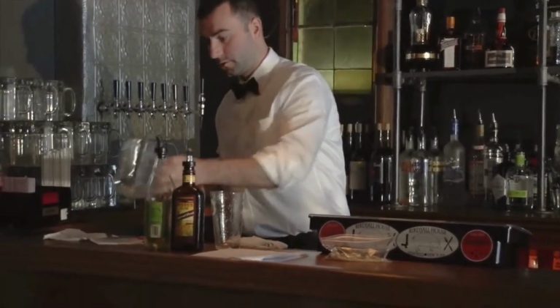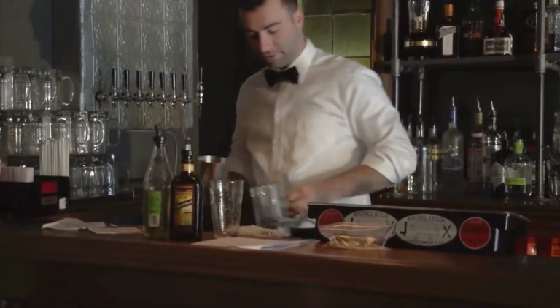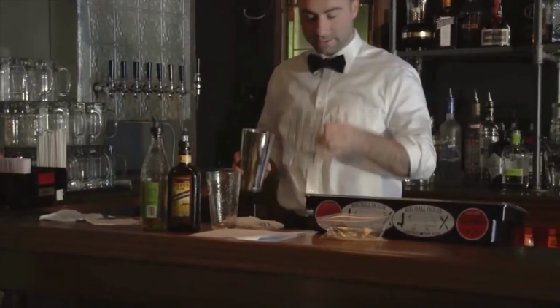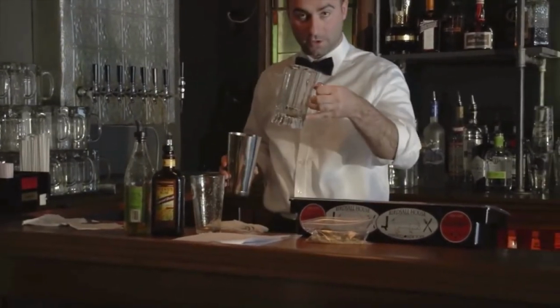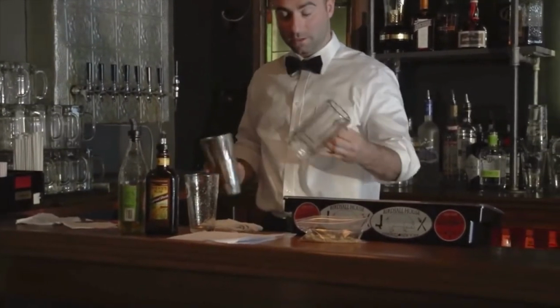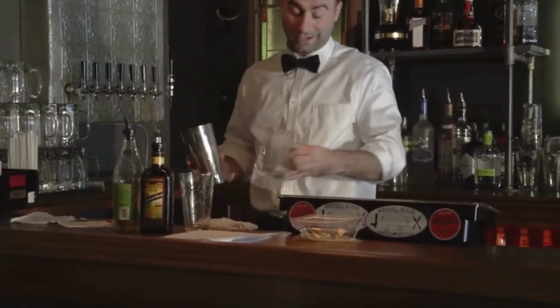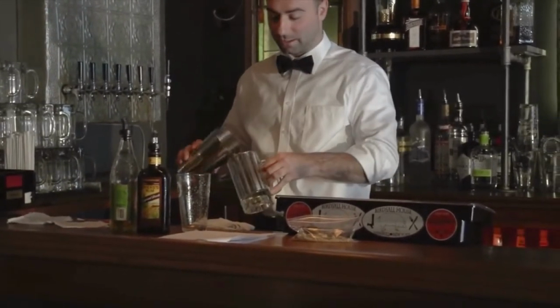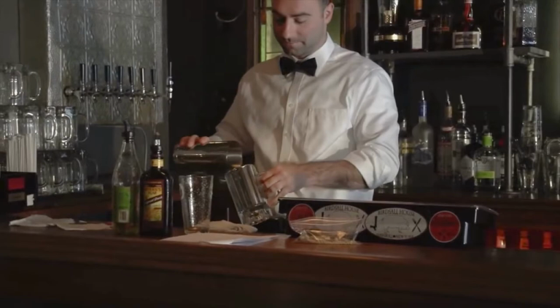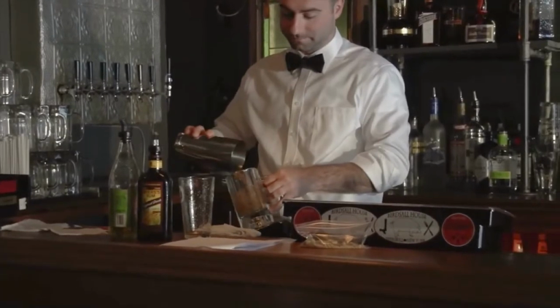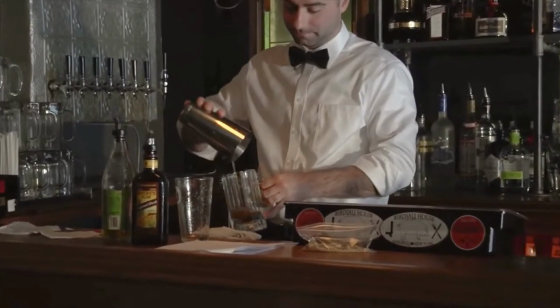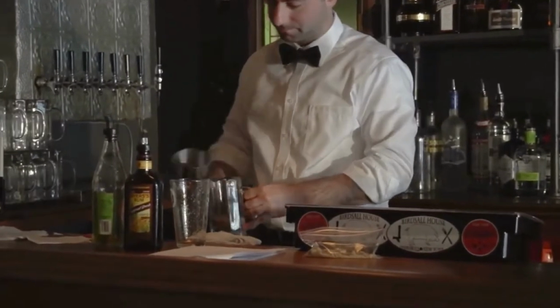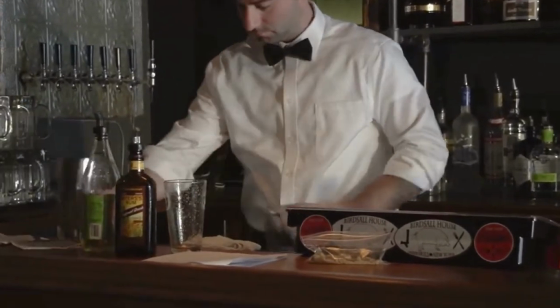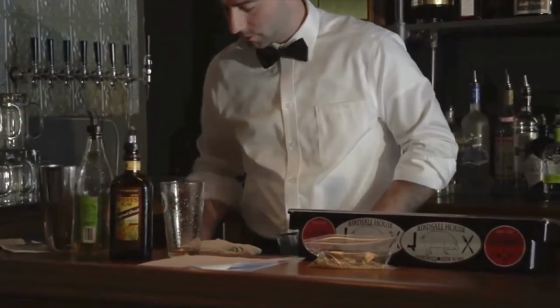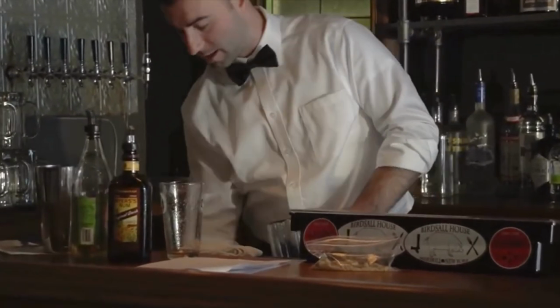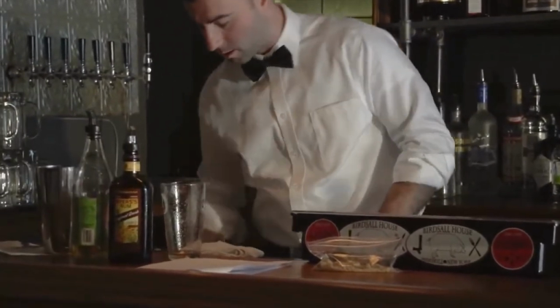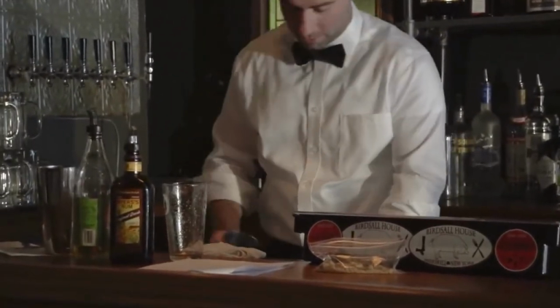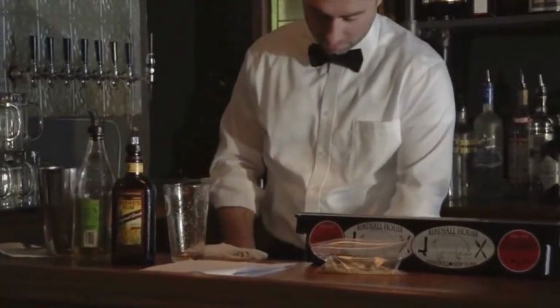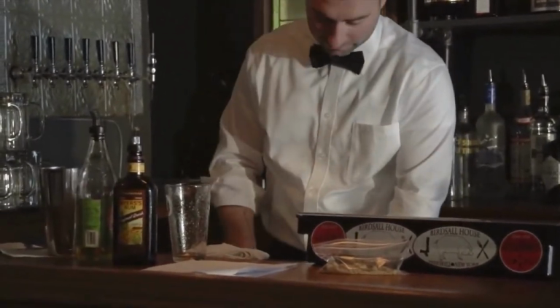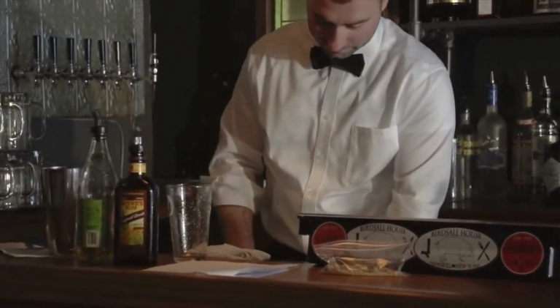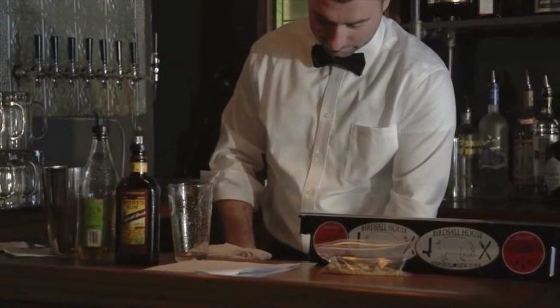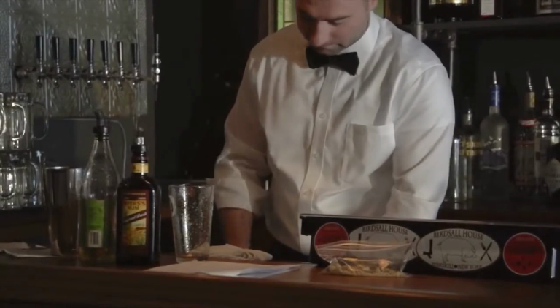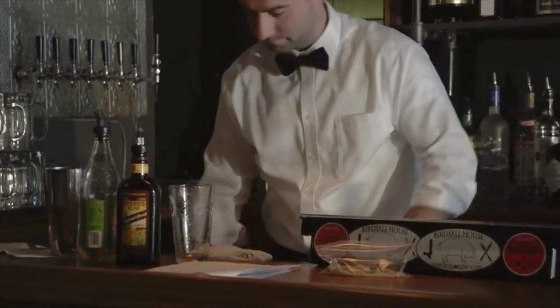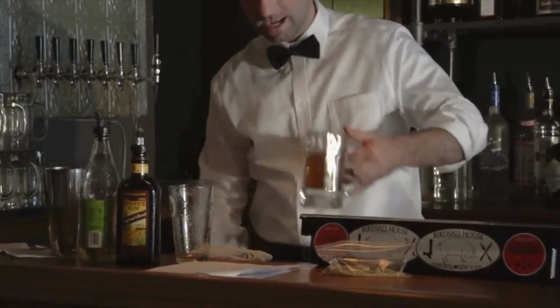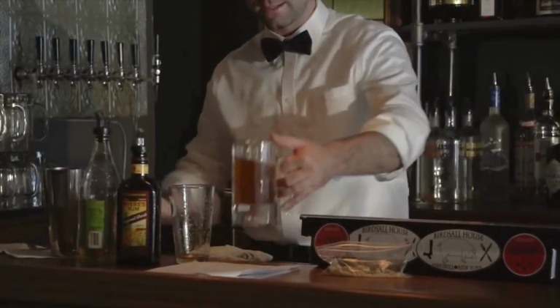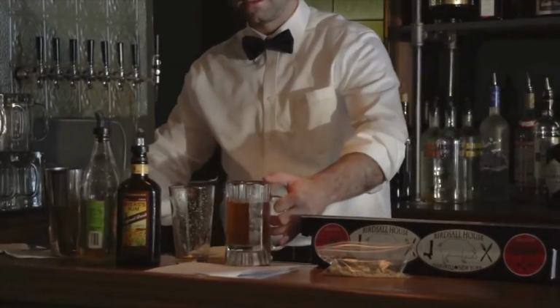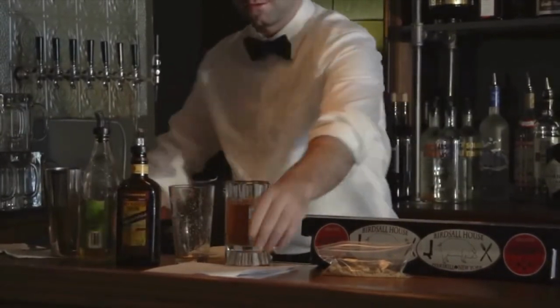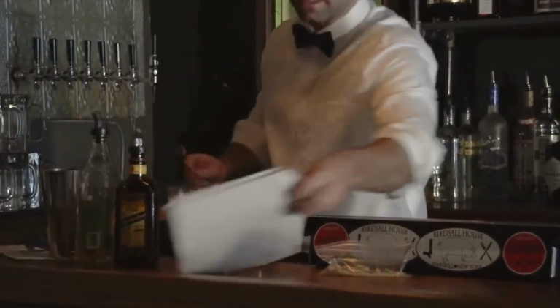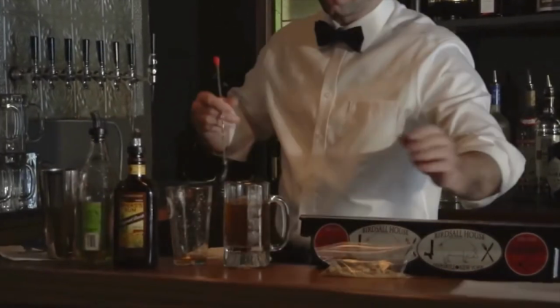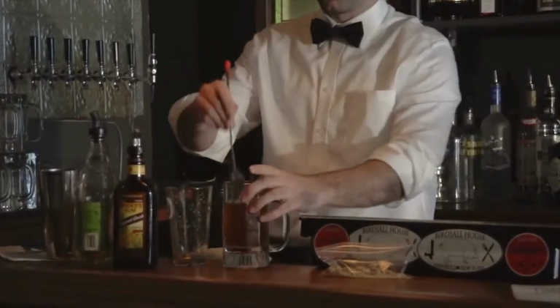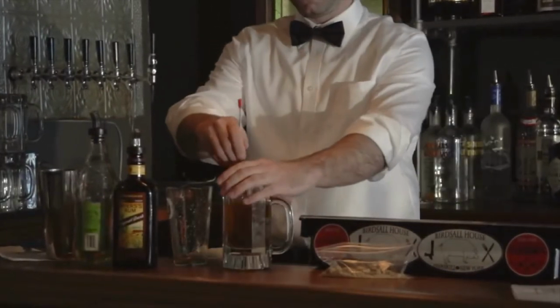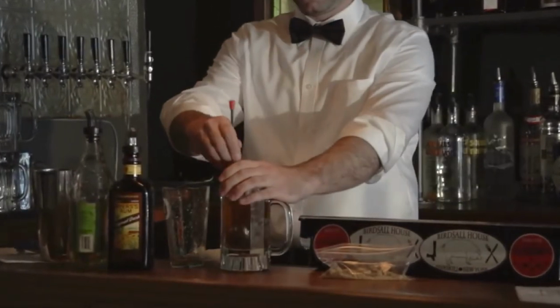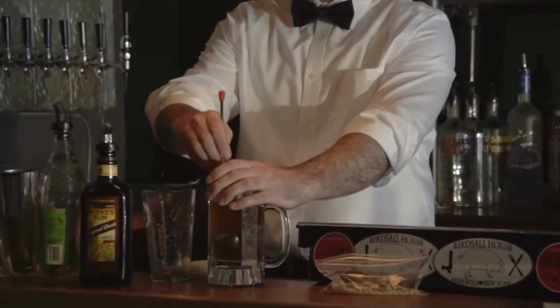We're going to mix the ingredients into a large mug or any other kind of glassware. Combine with our boiling hot water, then mix one more time for good measure.